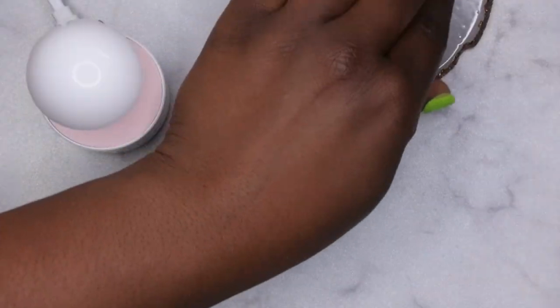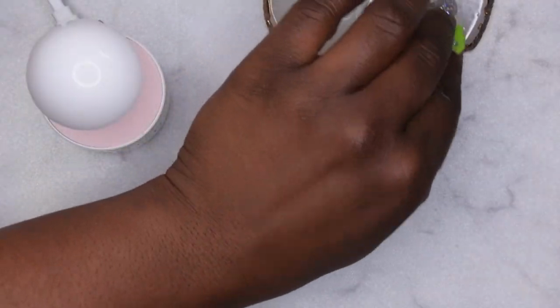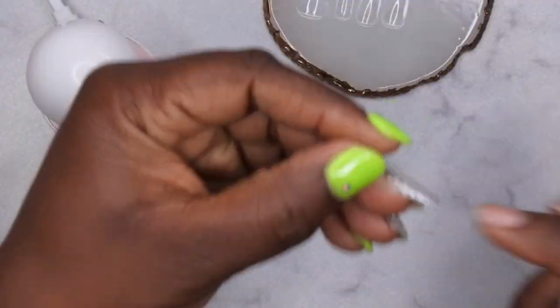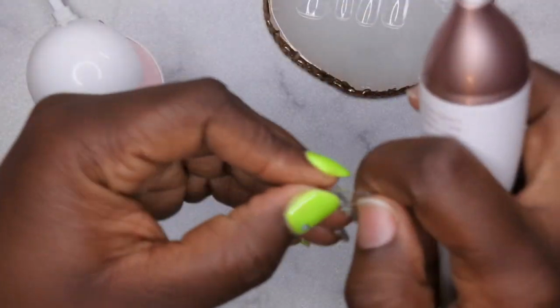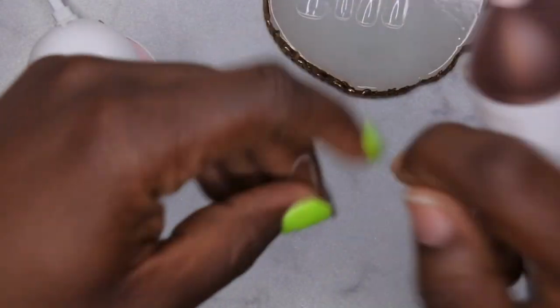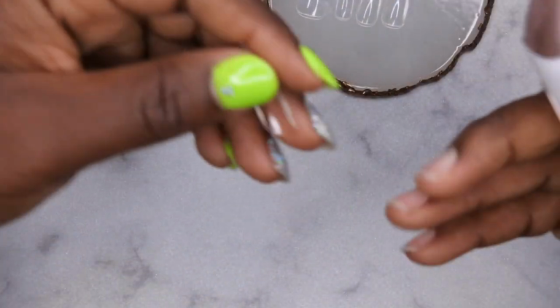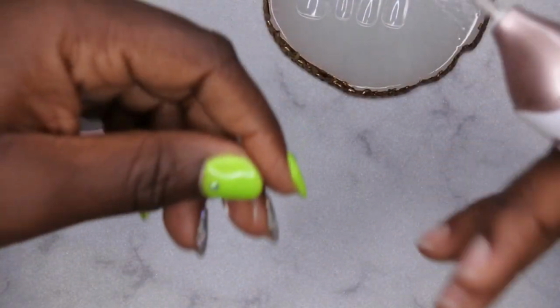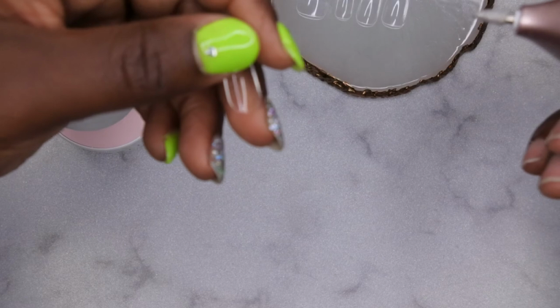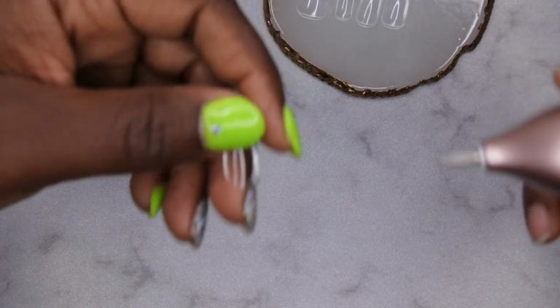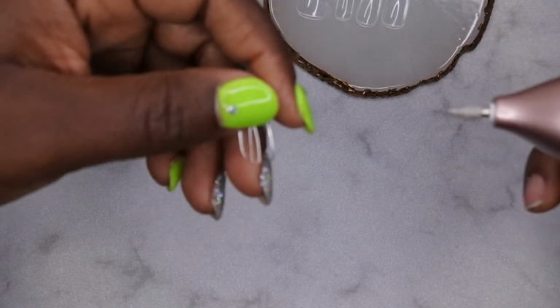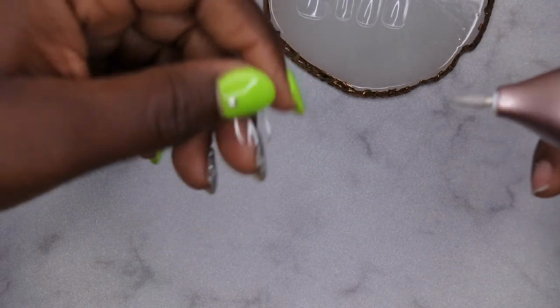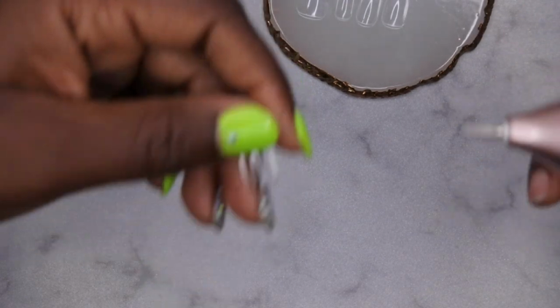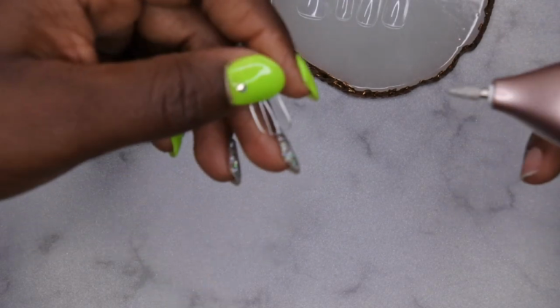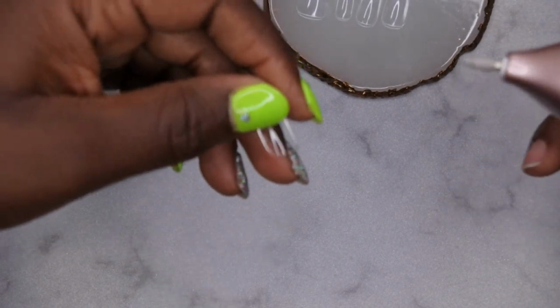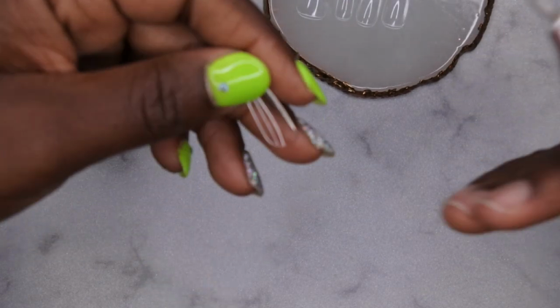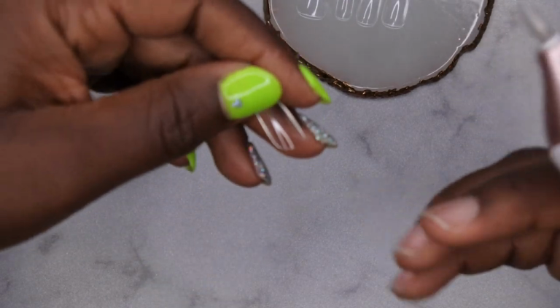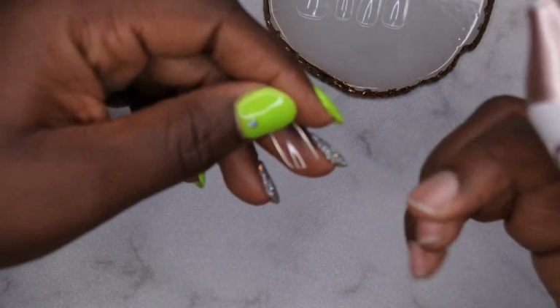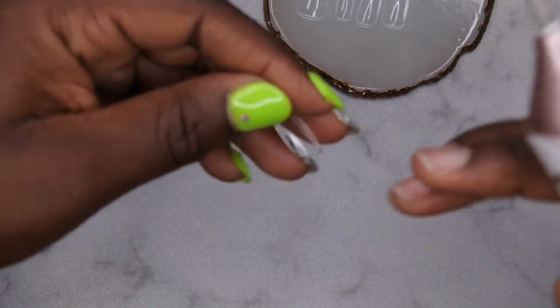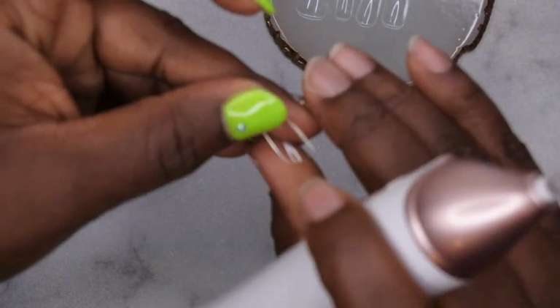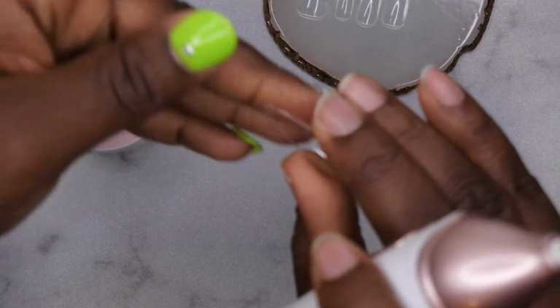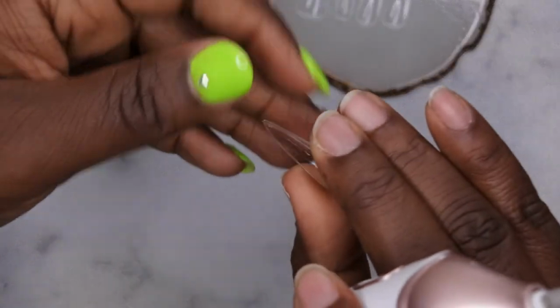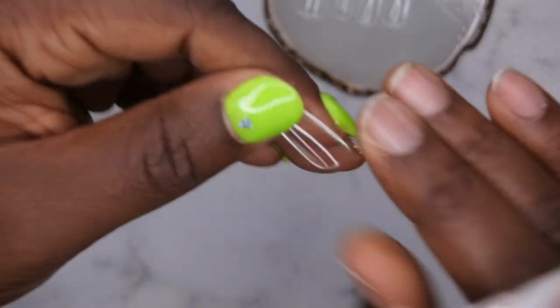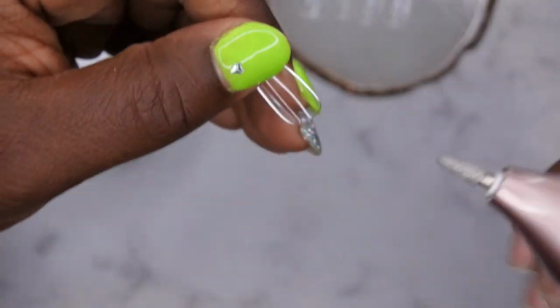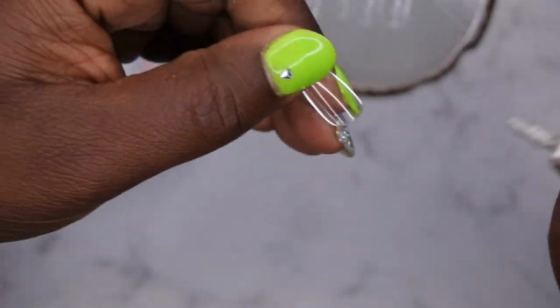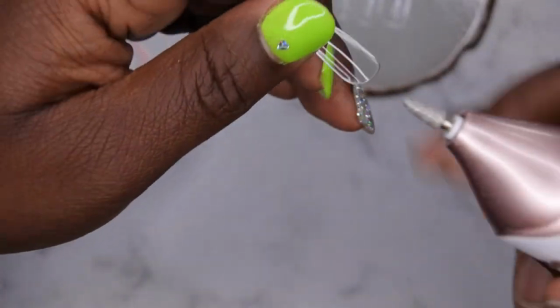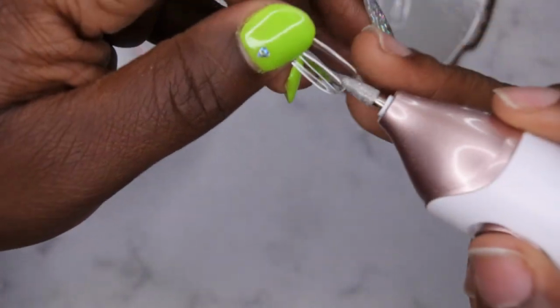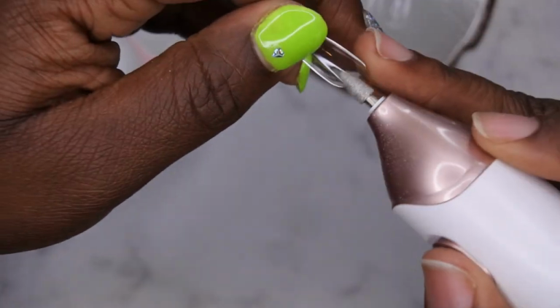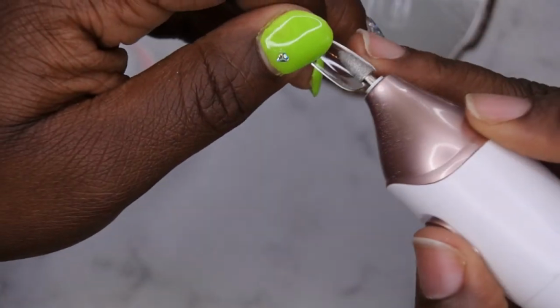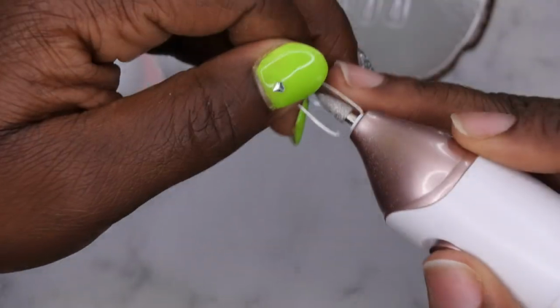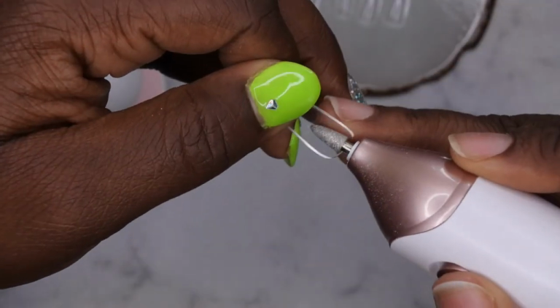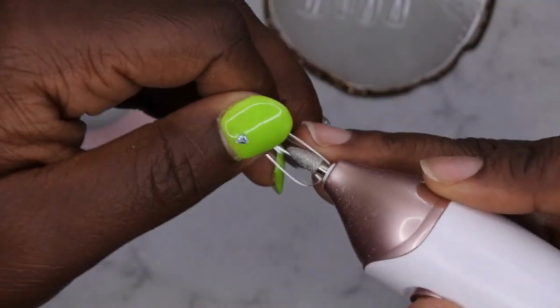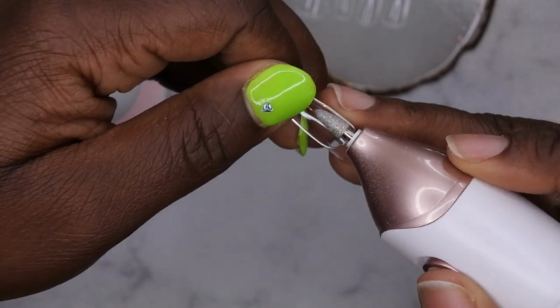When you're prepping your tips, you want to just etch the inside of them. This step isn't really necessary, but it definitely helps with the longevity of the nails — it helps that gel to really adhere to the false tip. So I'm going to go ahead and etch the inside of all the nails and I'll be right back.